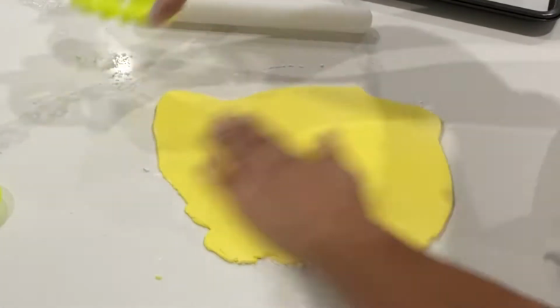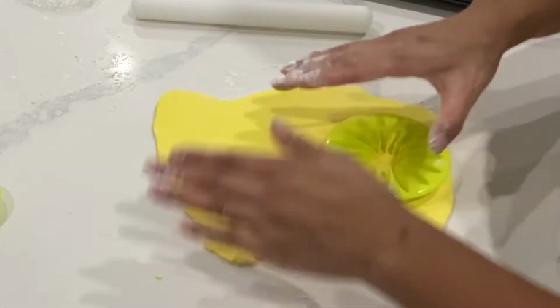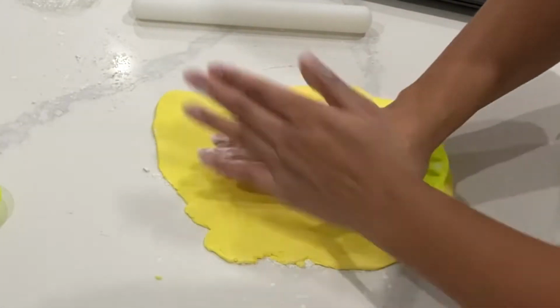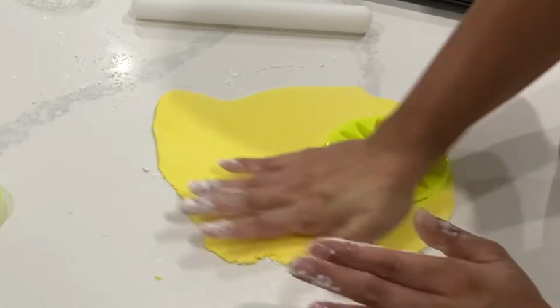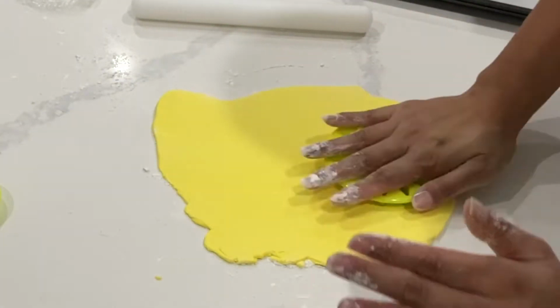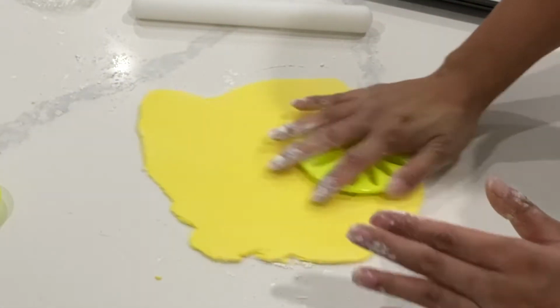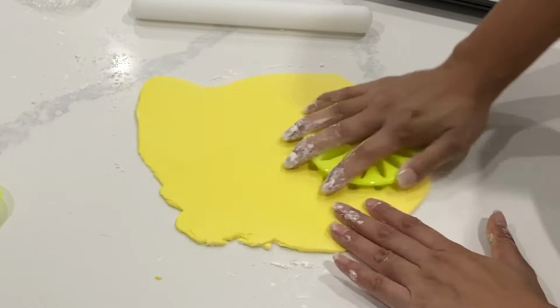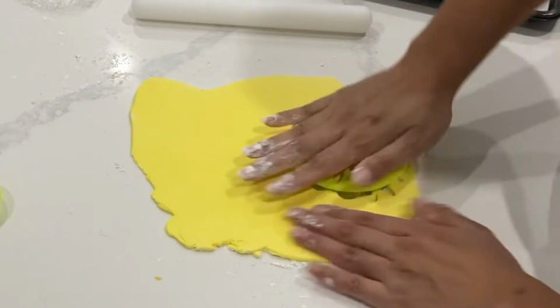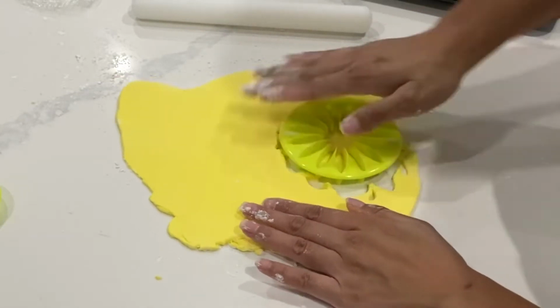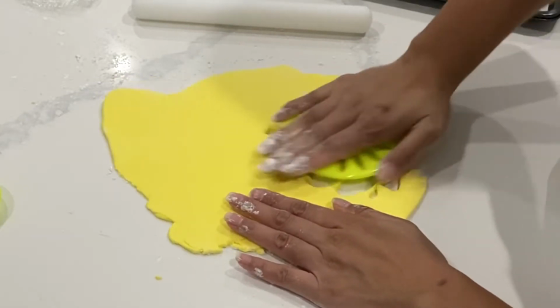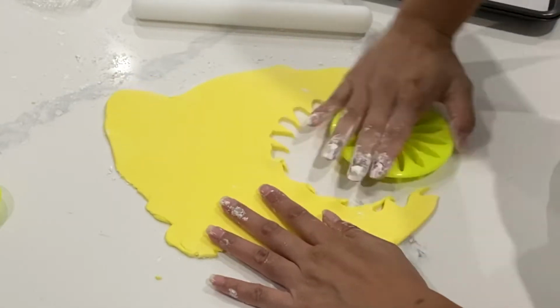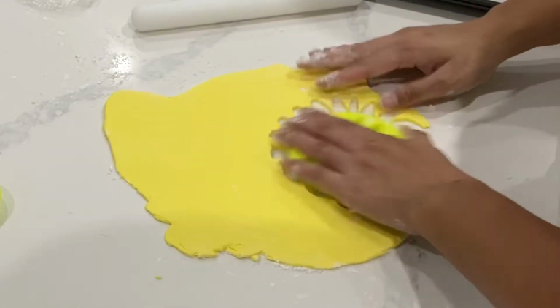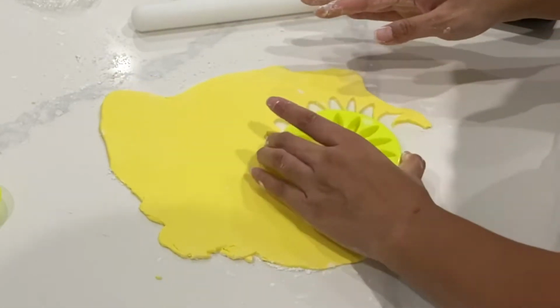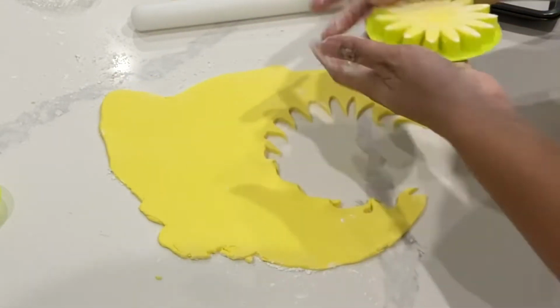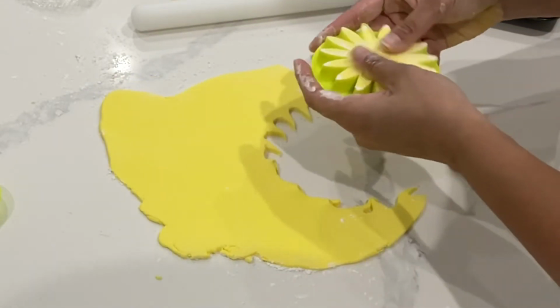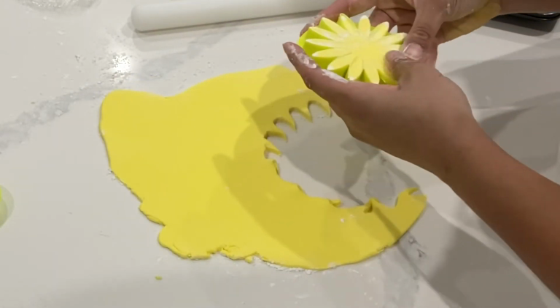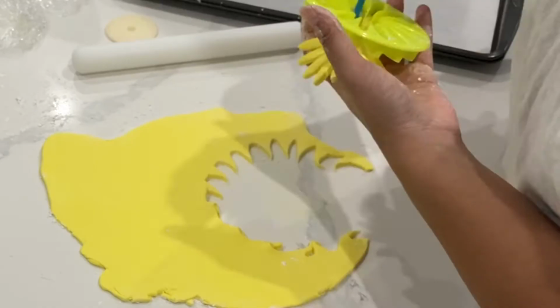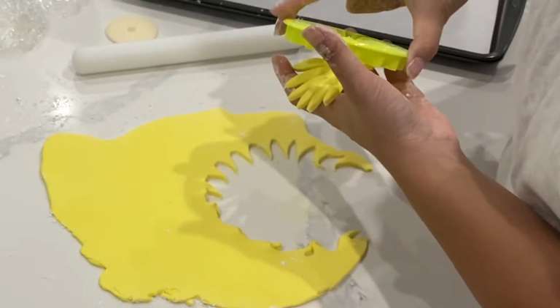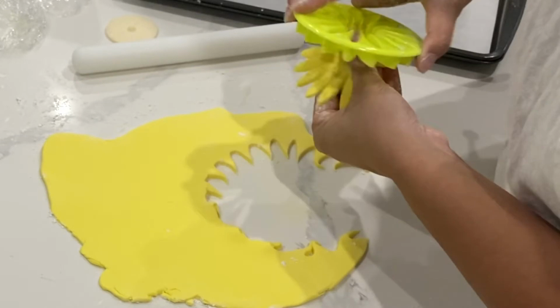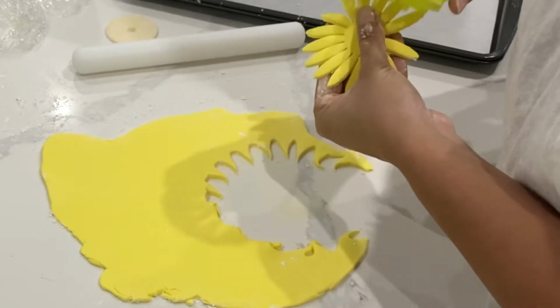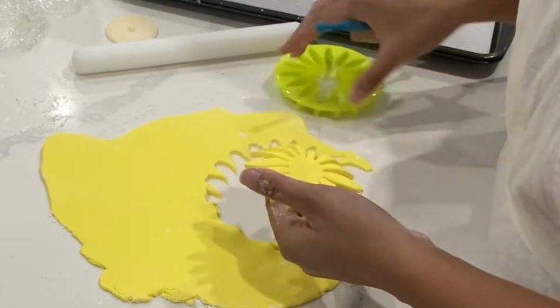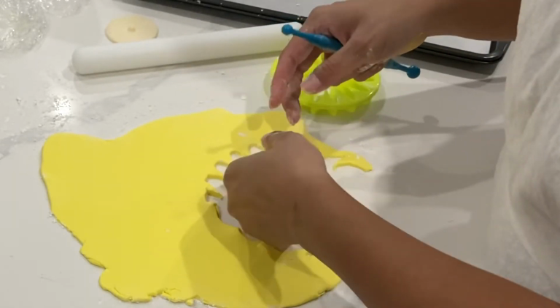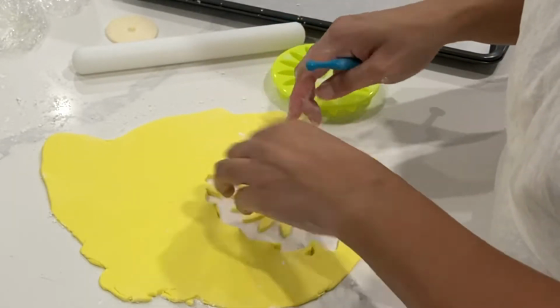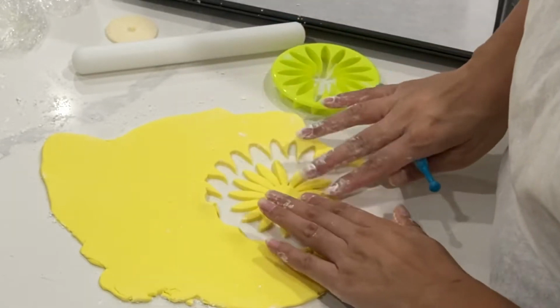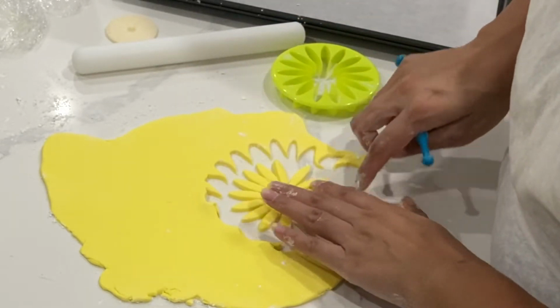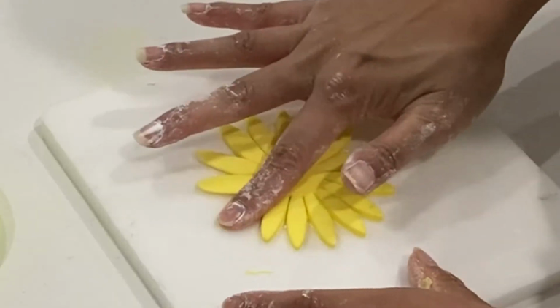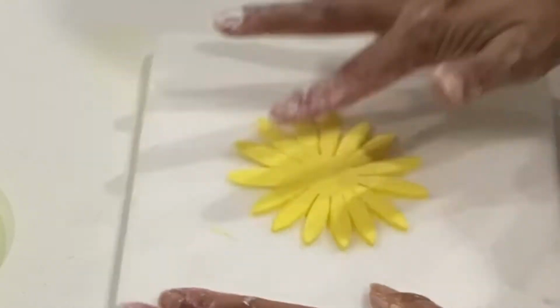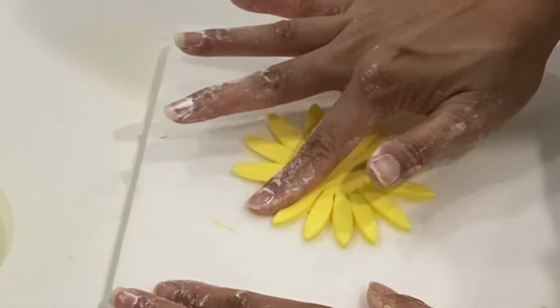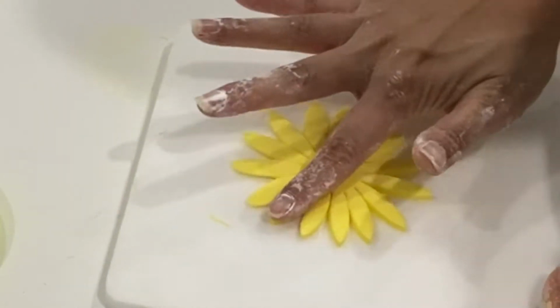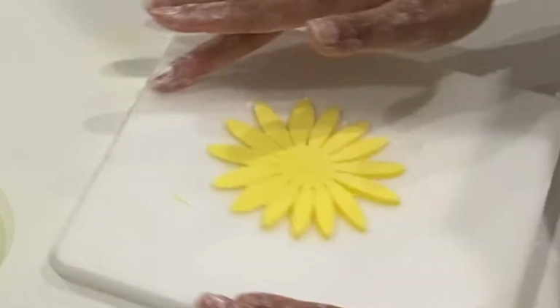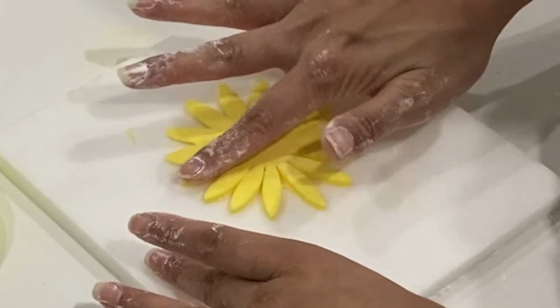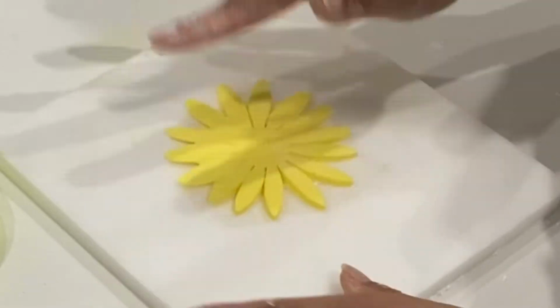I dyed my fondant yellow because, as you guys know, I always buy my white fondant in bulk and then I just dye it. The only type of fondant that I purchase is black fondant. Now when using these cutters, they are sharp, but you do need to kind of wiggle things around.